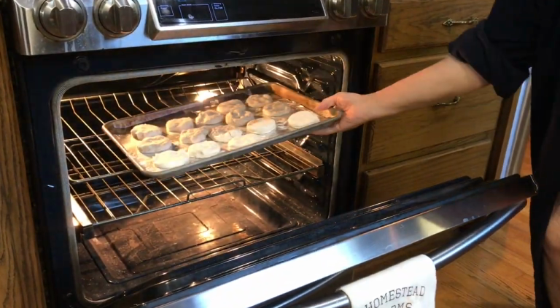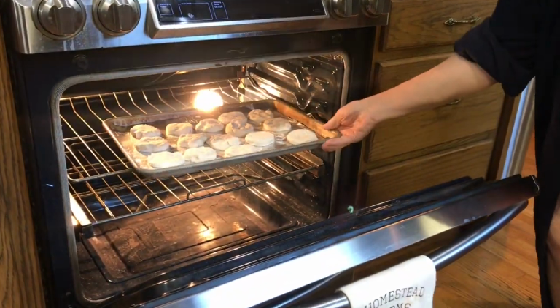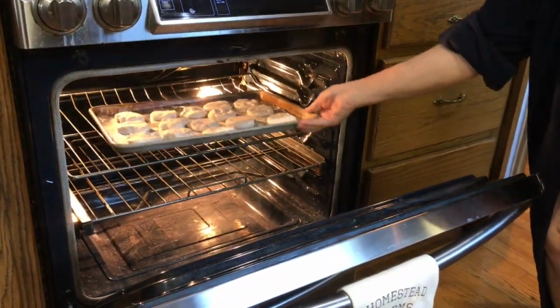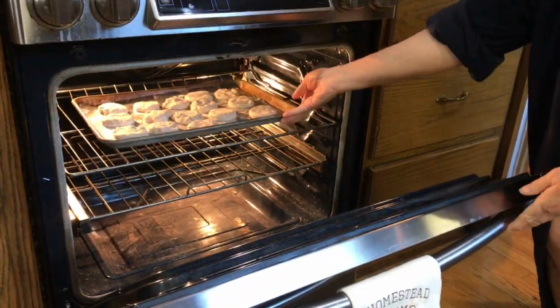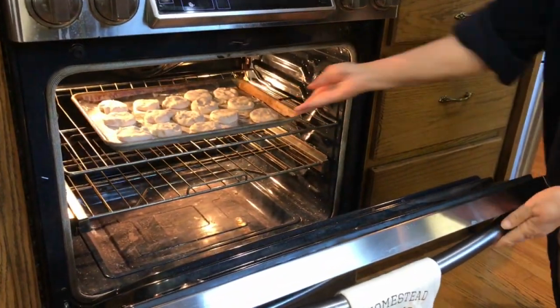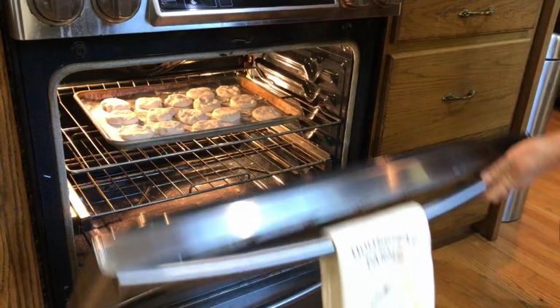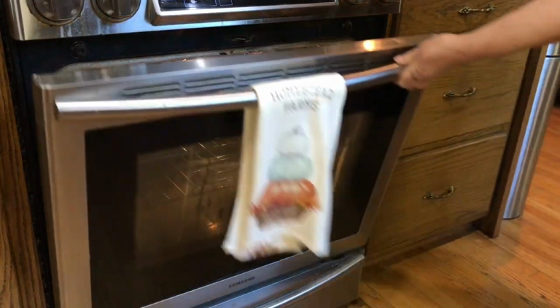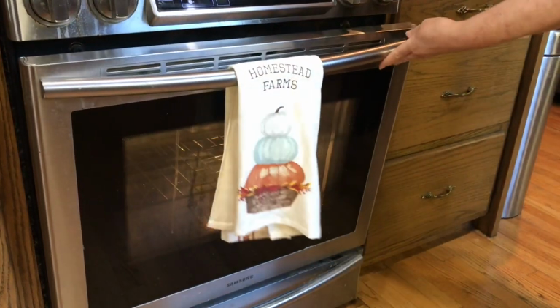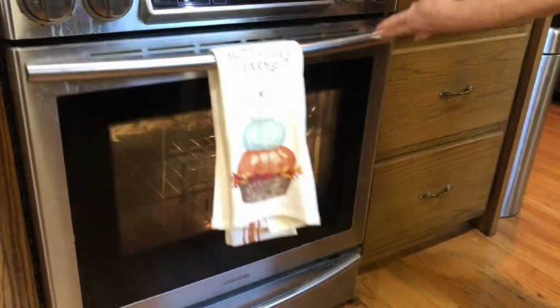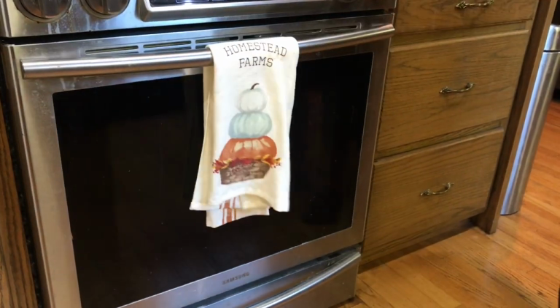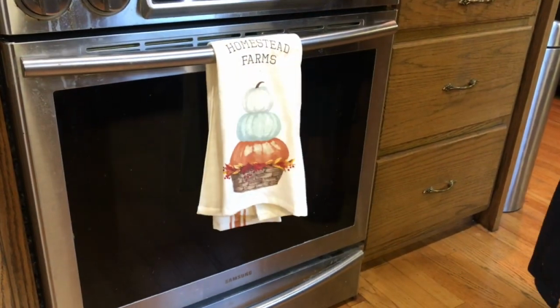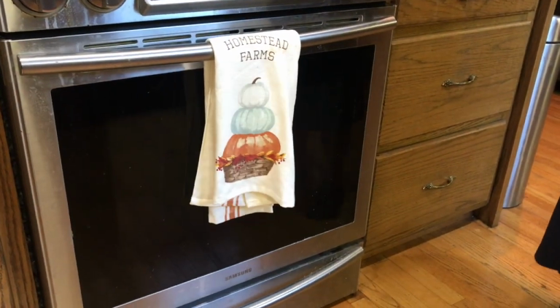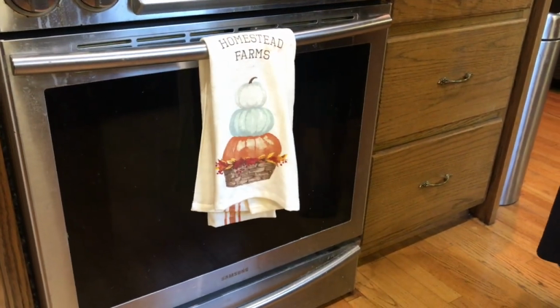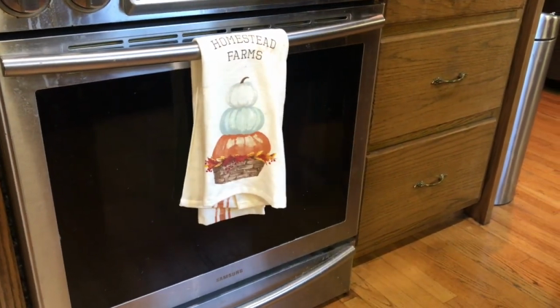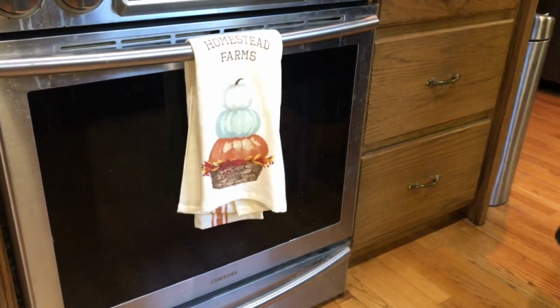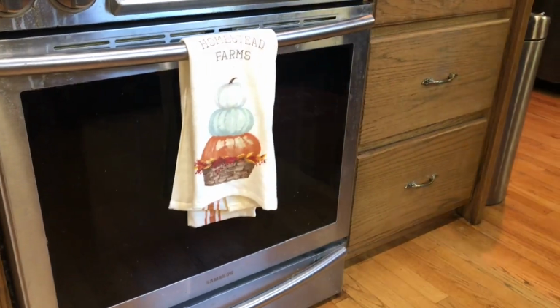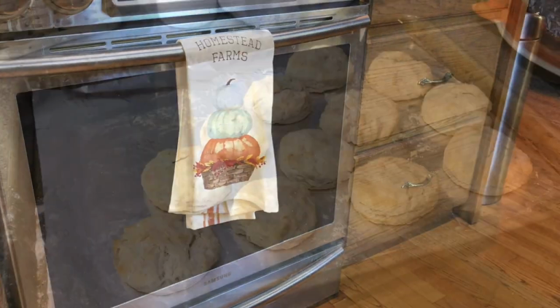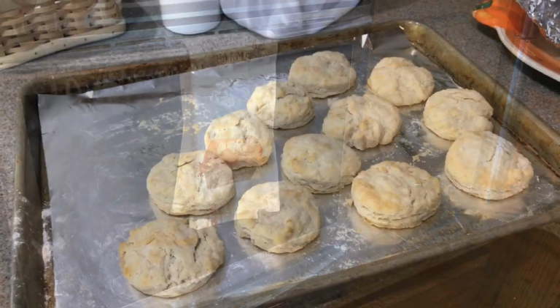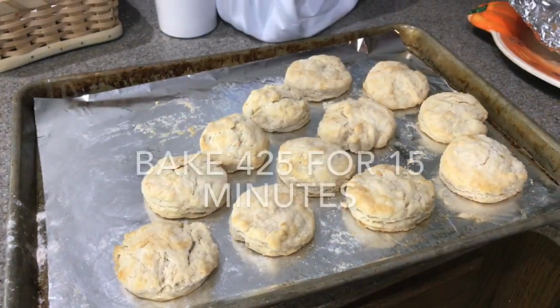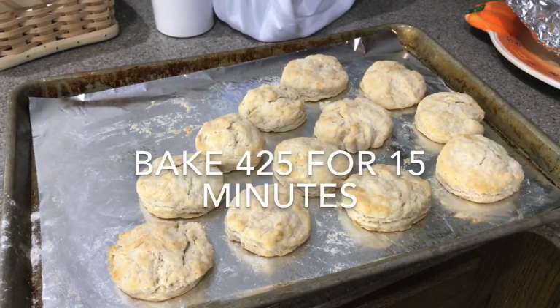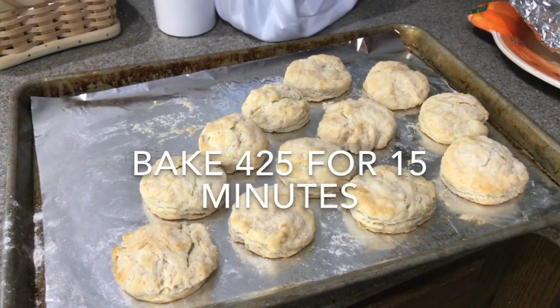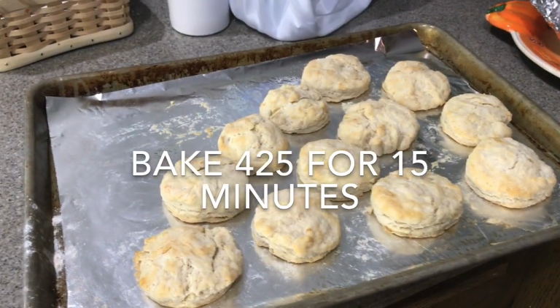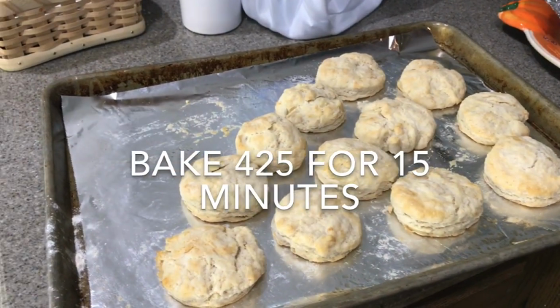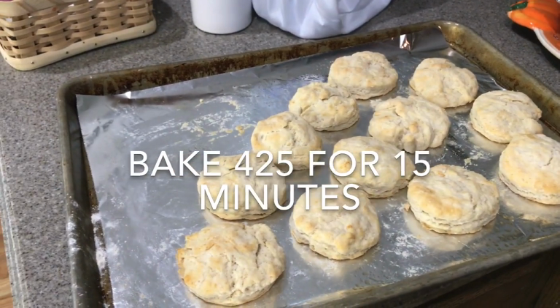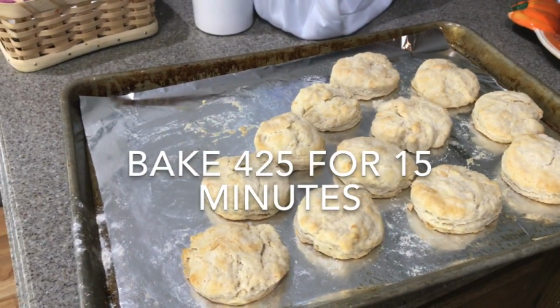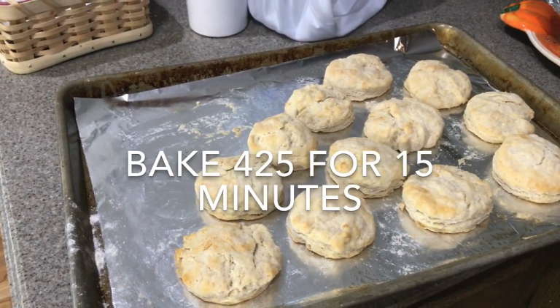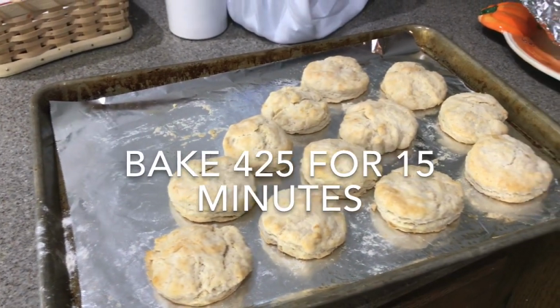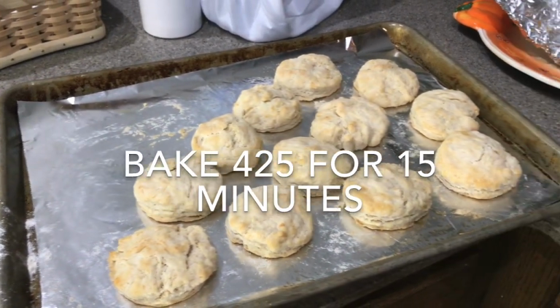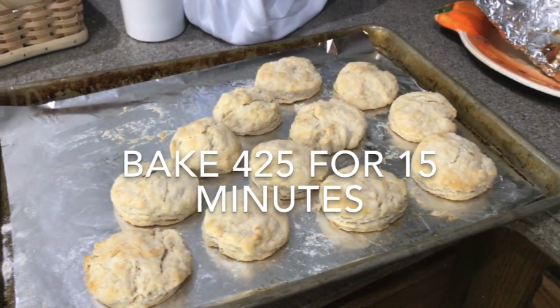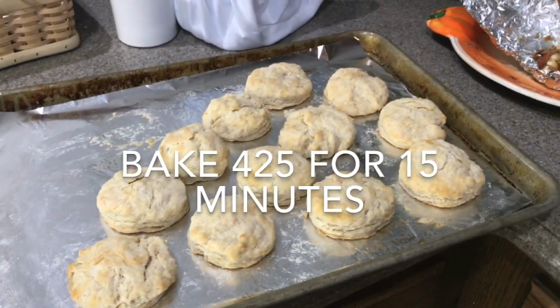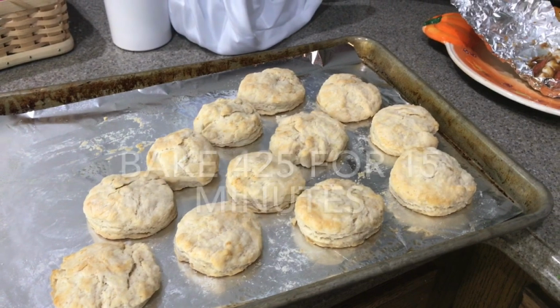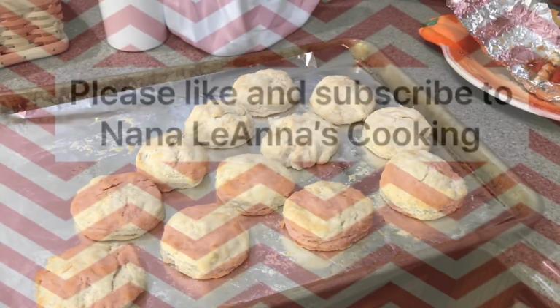Bake at 425 degrees for 10 to 15 minutes. Well, they are disappearing before I've had a chance to show the pictures — I think they must be a go!